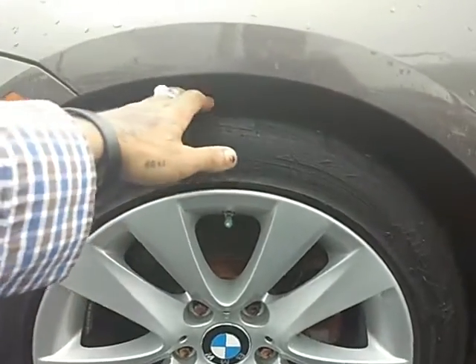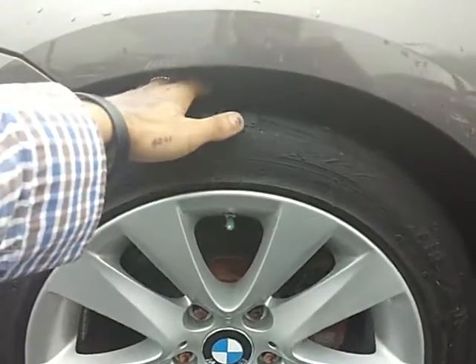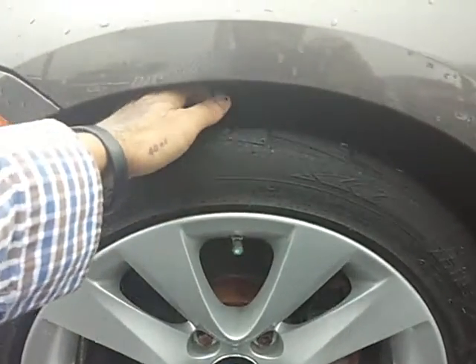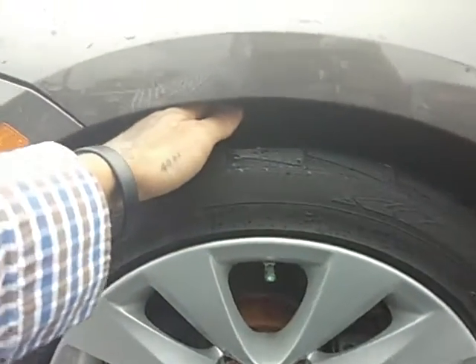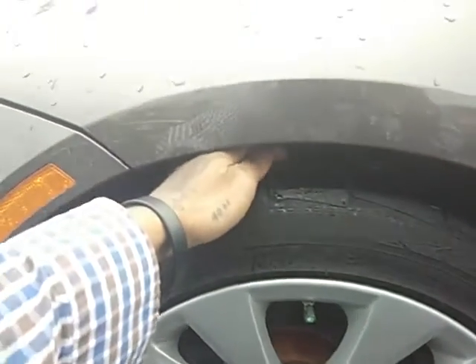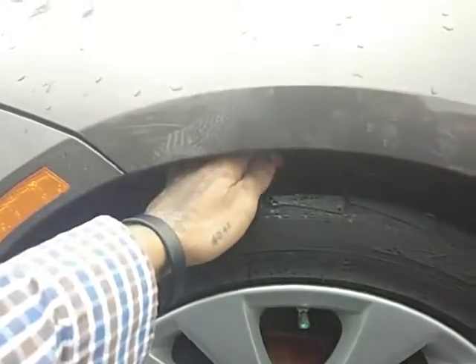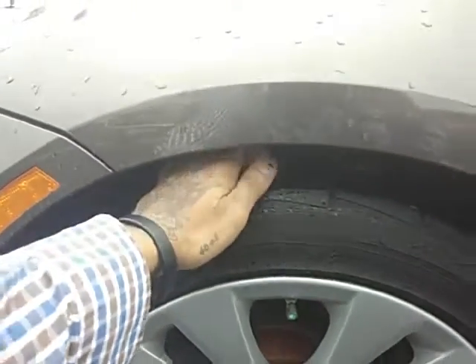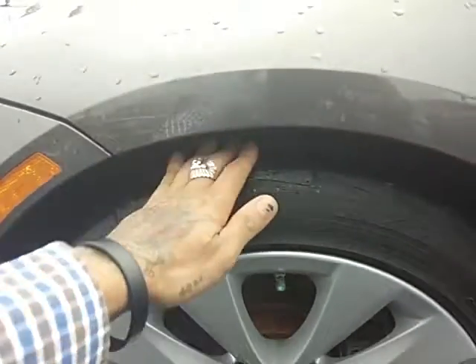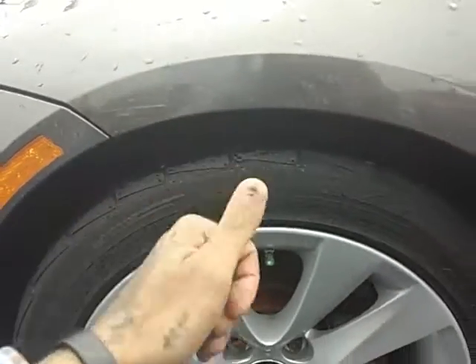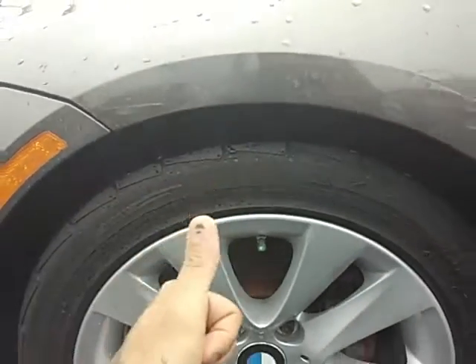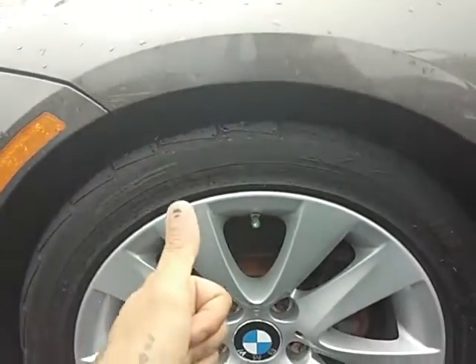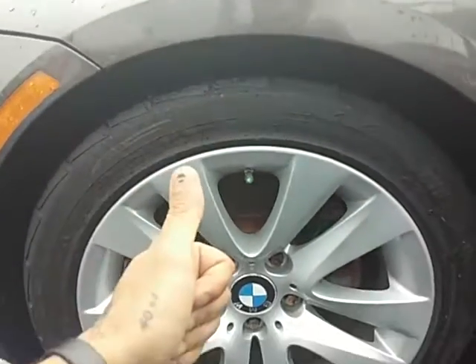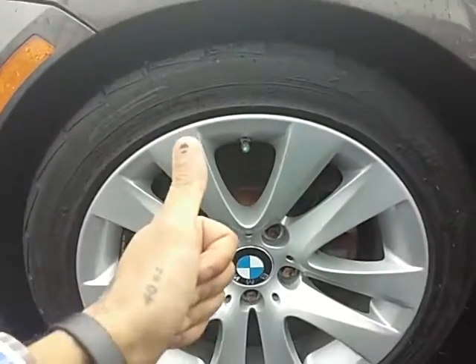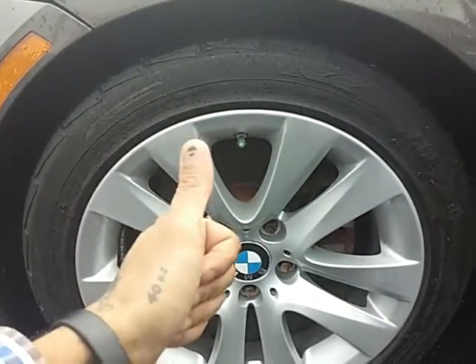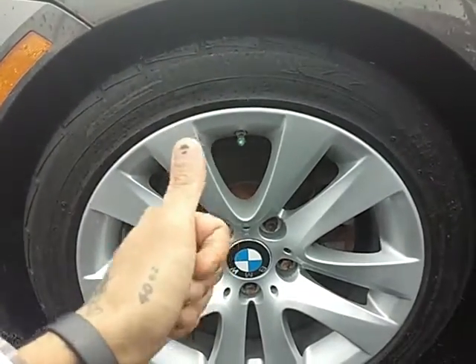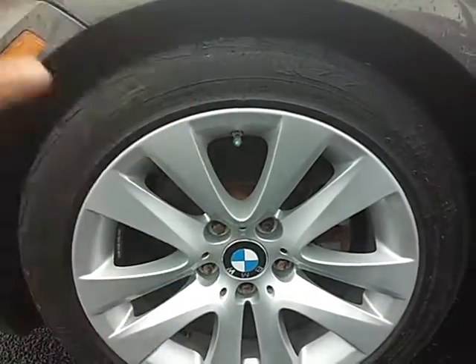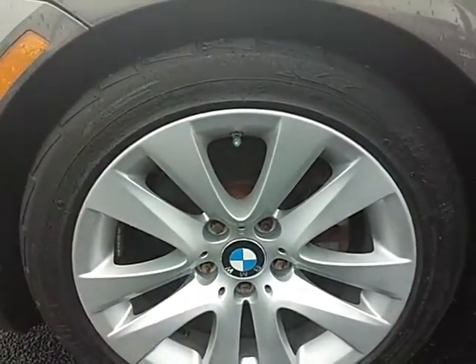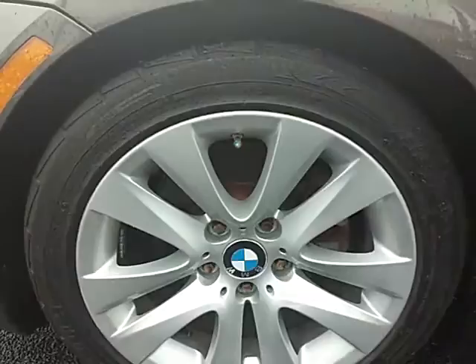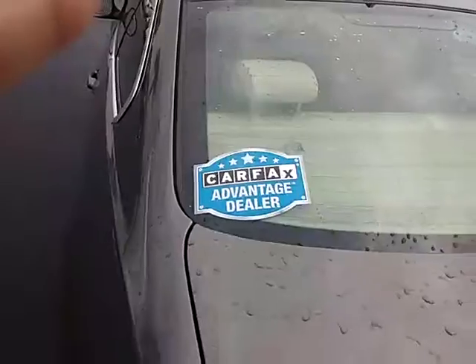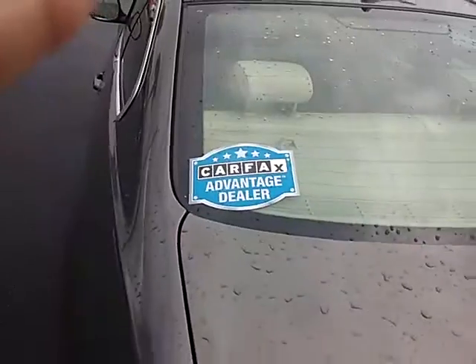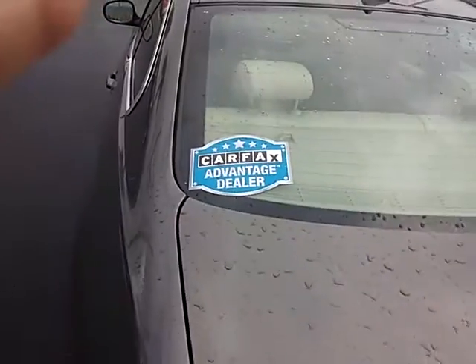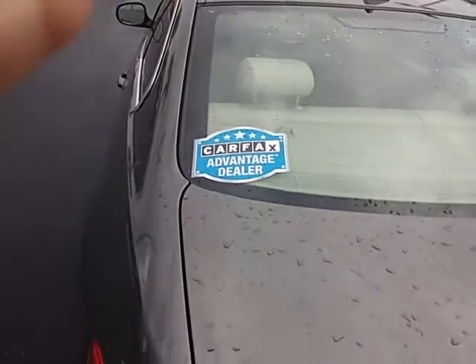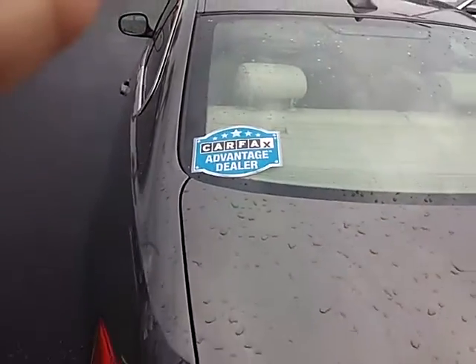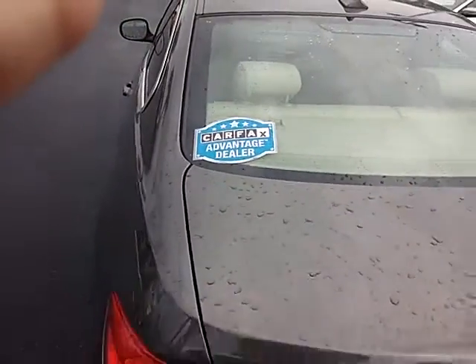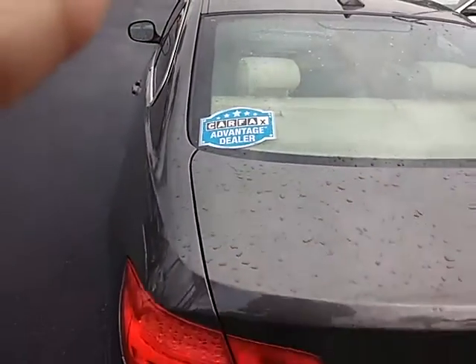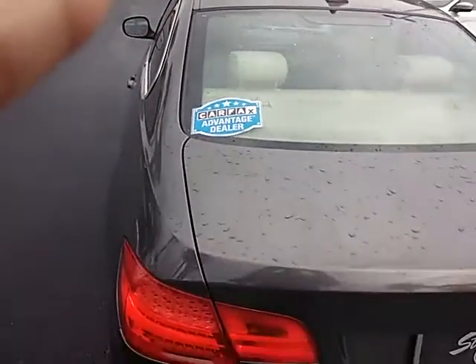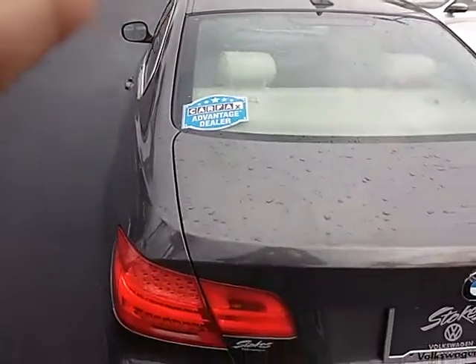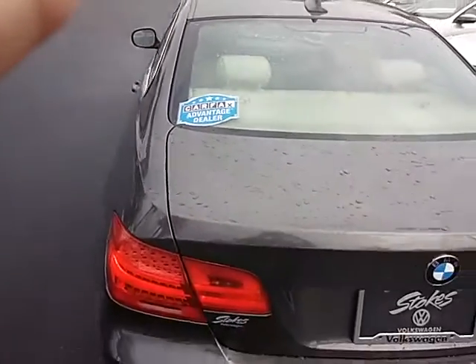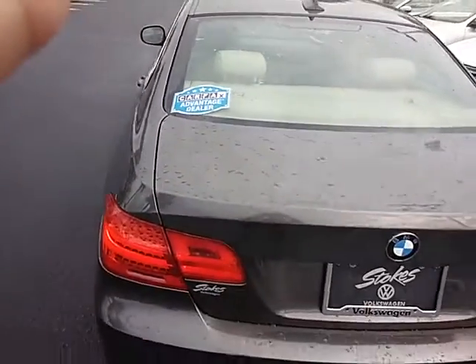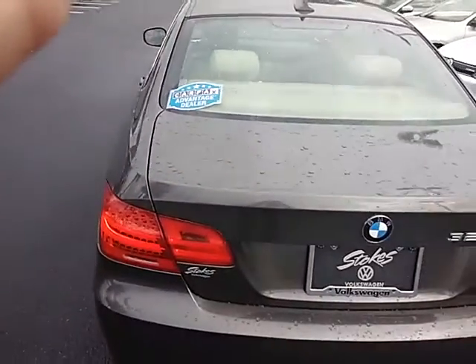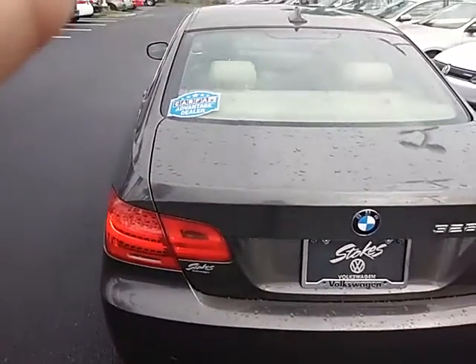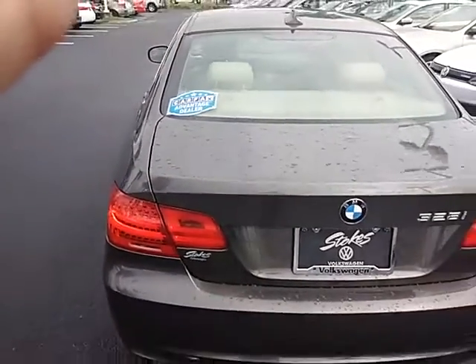Look at the tires on here — still plenty of tread on it, ready for the roads, ready to go. And just like always, it's the Carfax Advantage dealer.